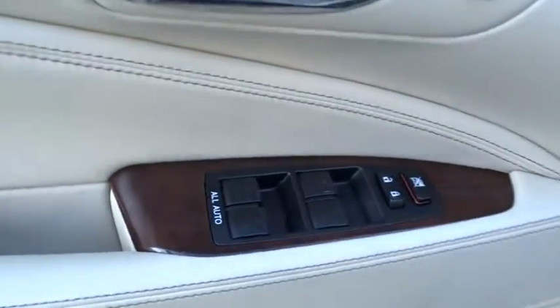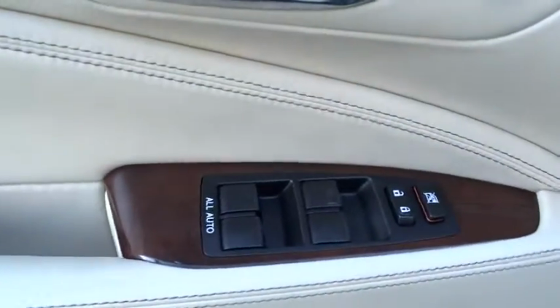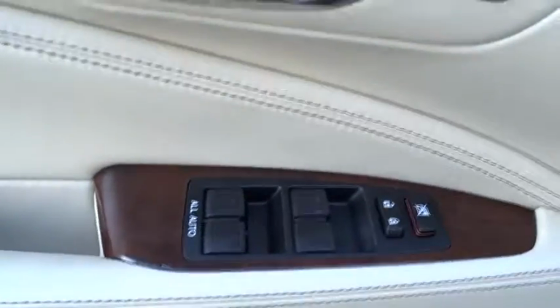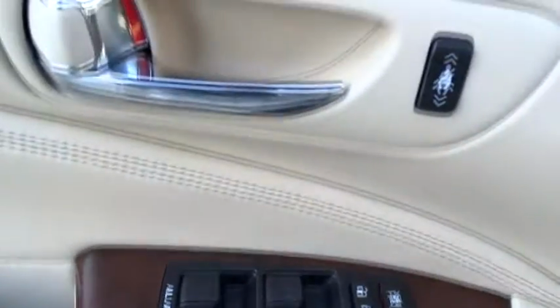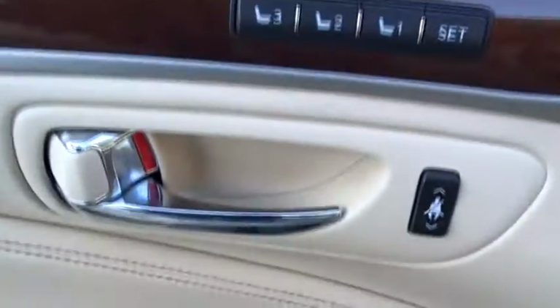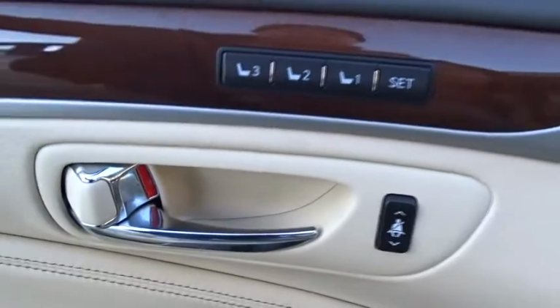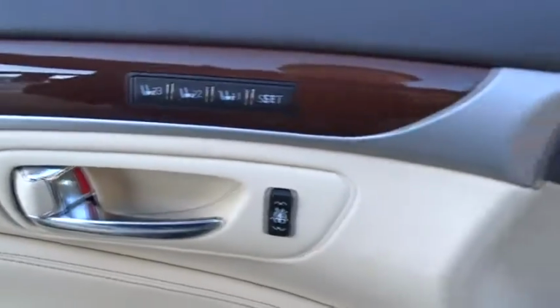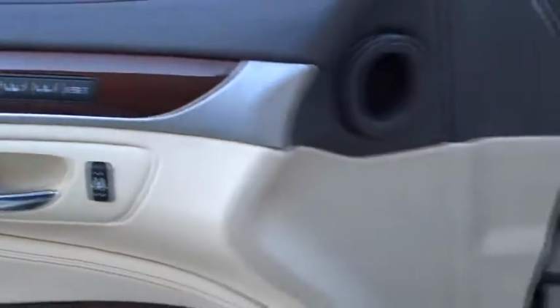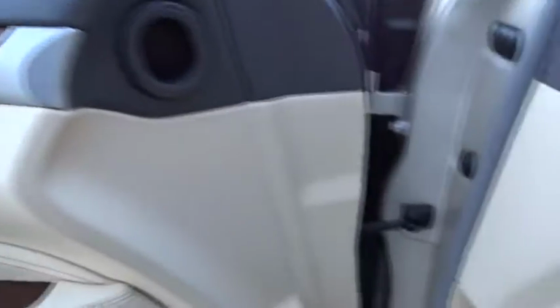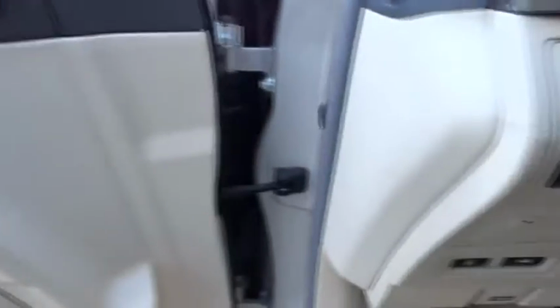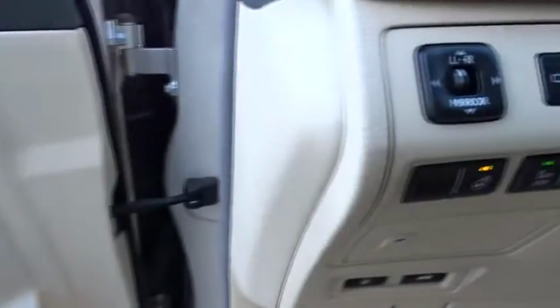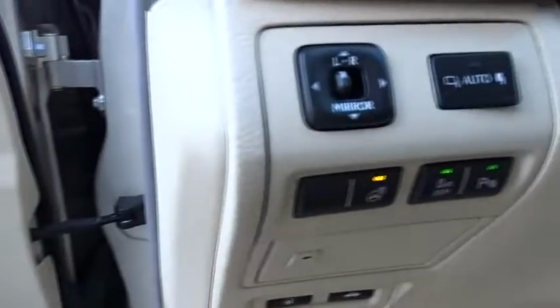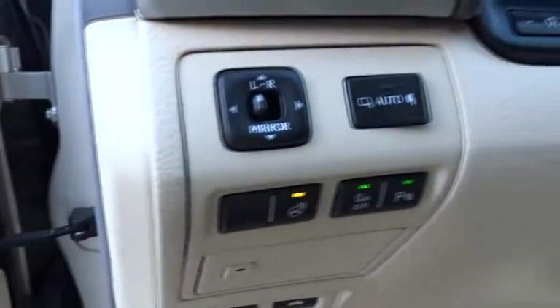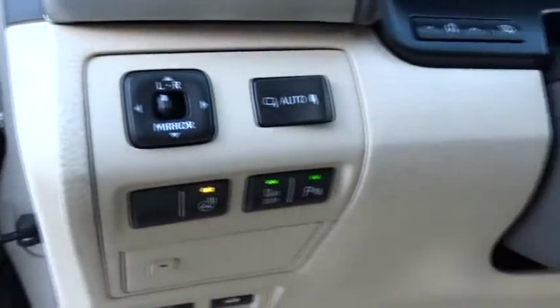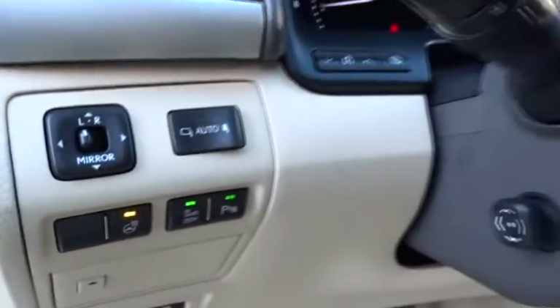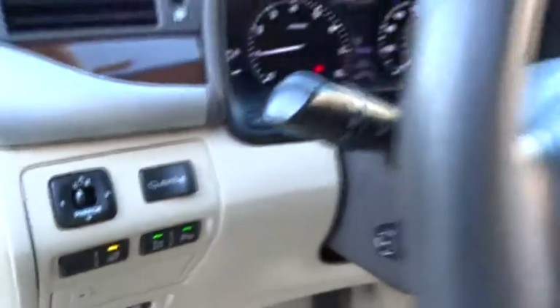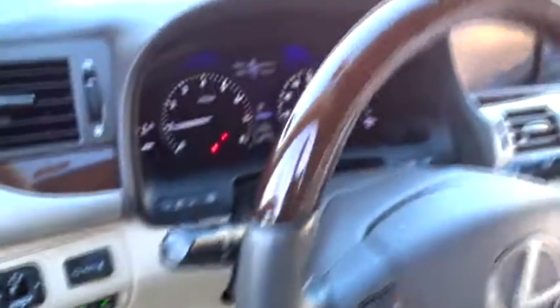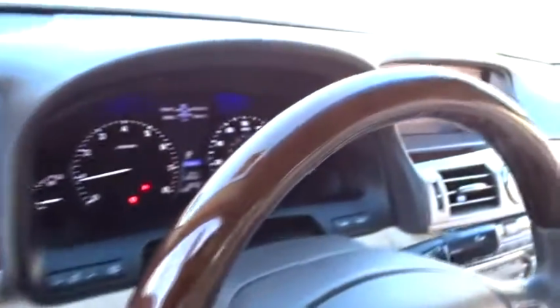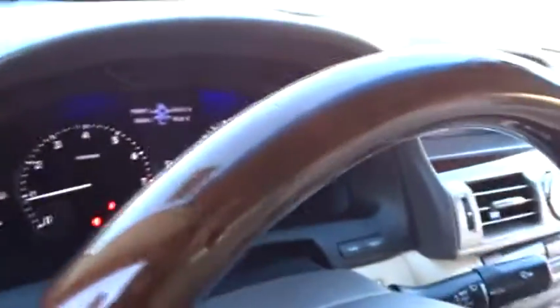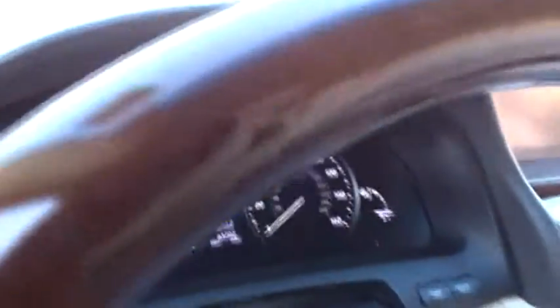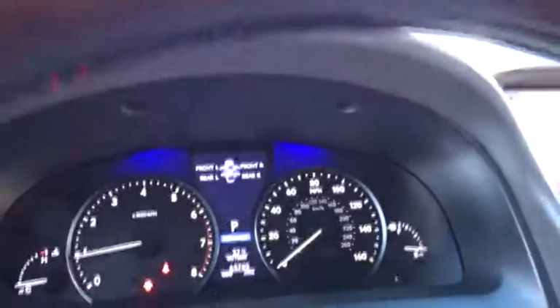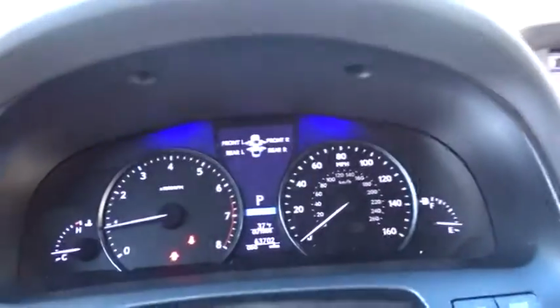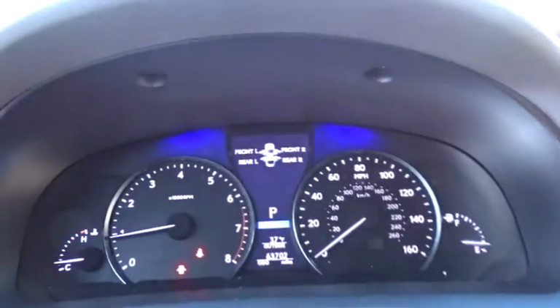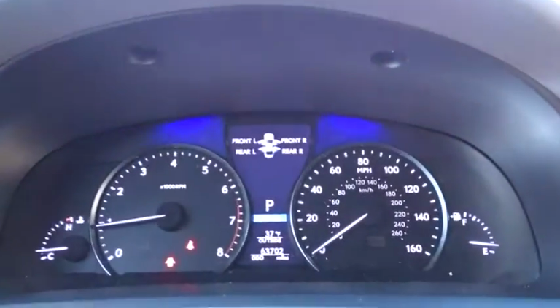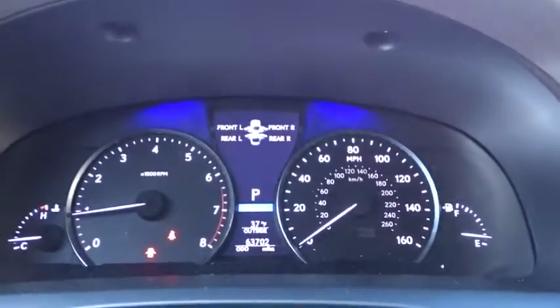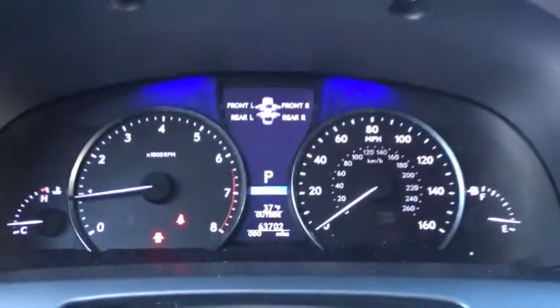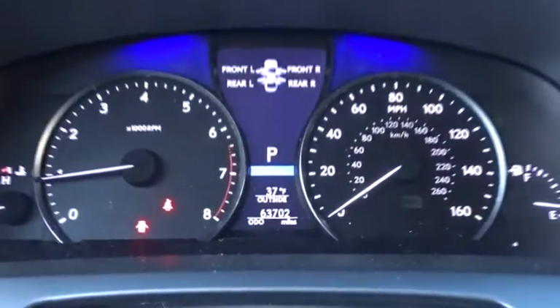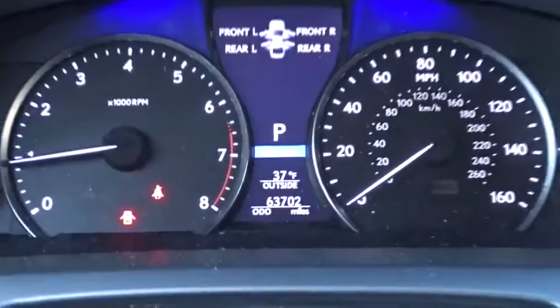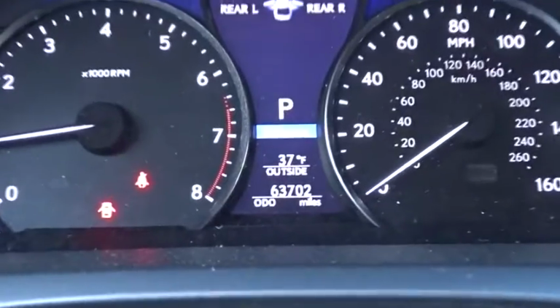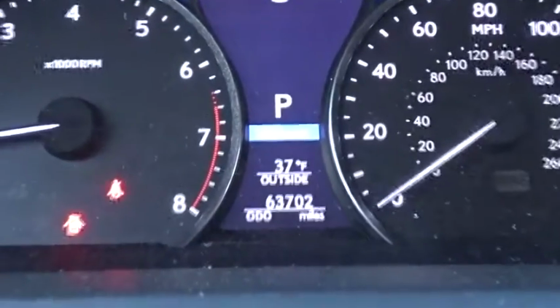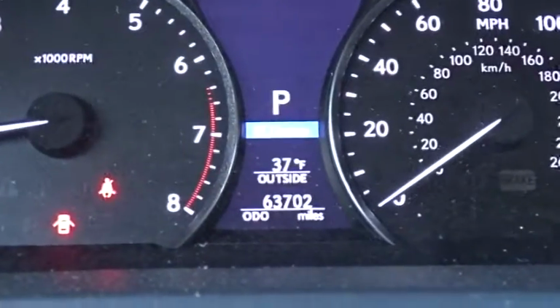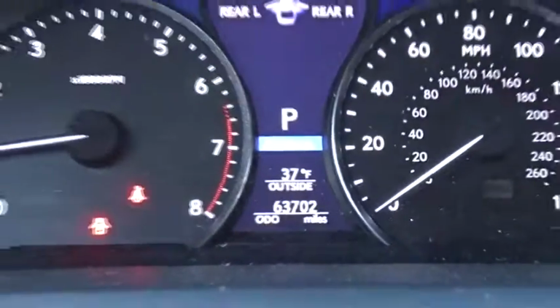Here are some of this vehicle's great options: keyless entry, stability control, traction control, steering wheel audio controls, anti-lock braking system, all-wheel drive, CD changer, power passenger seat, navigation system, backup camera.